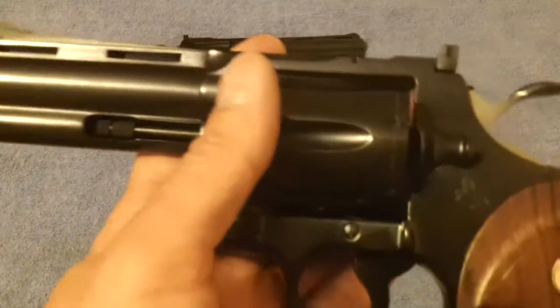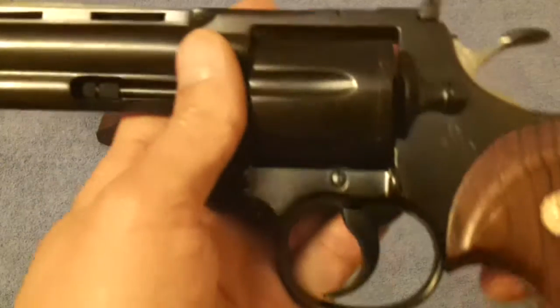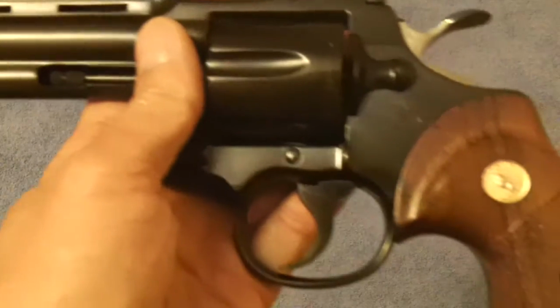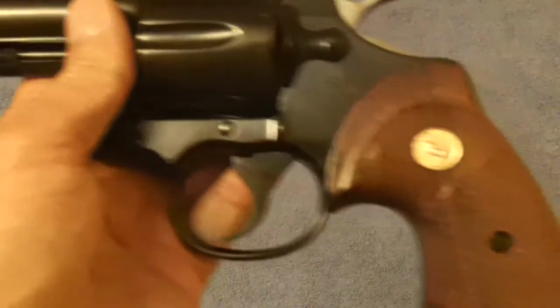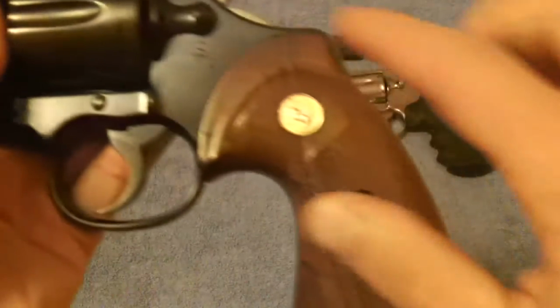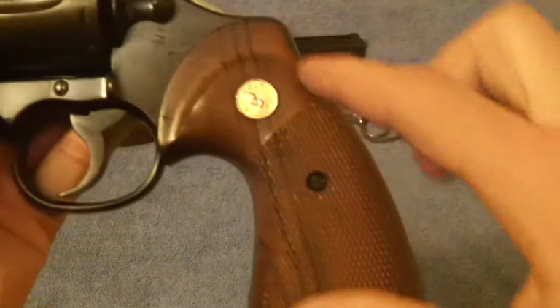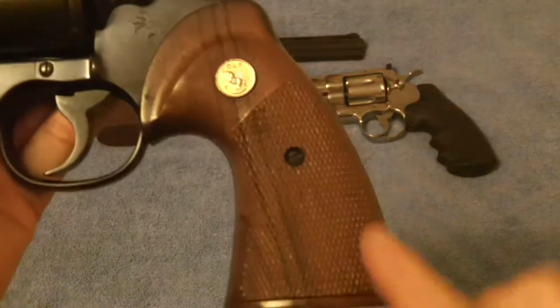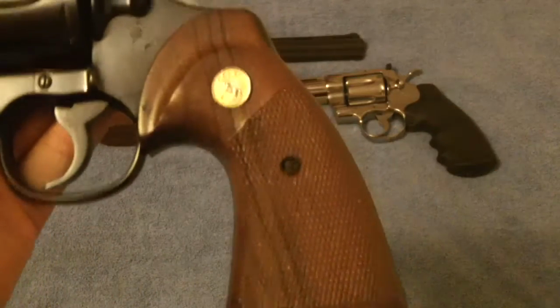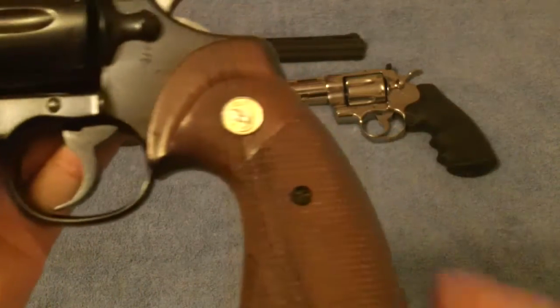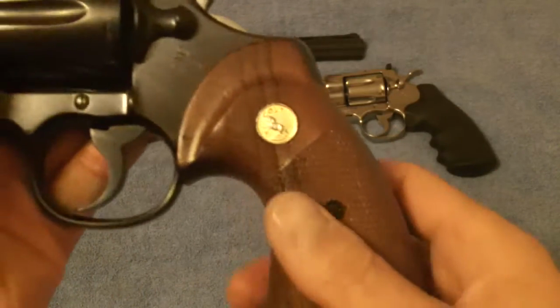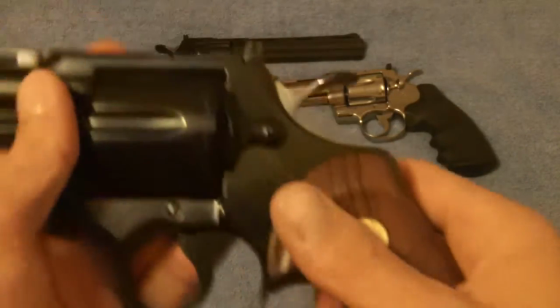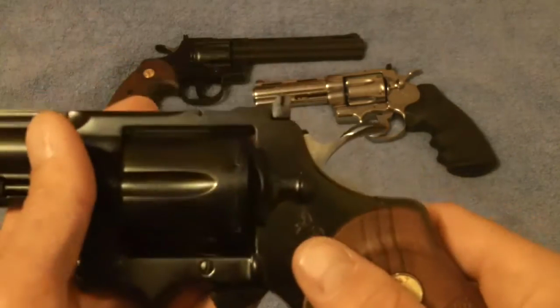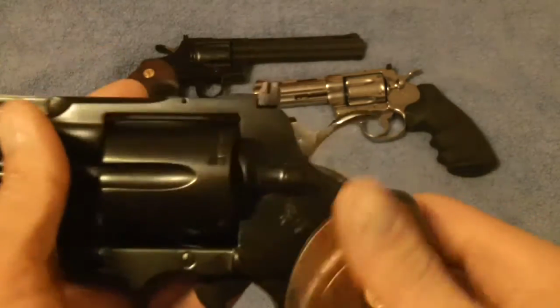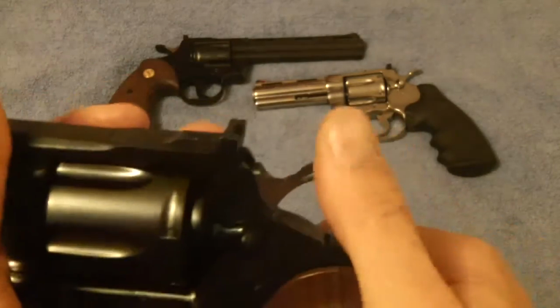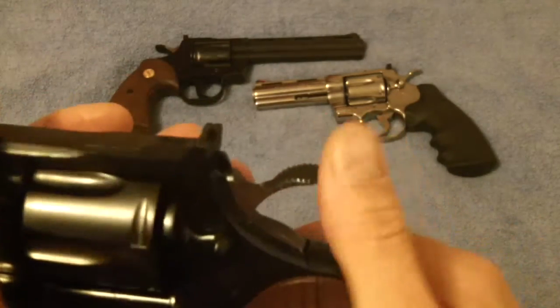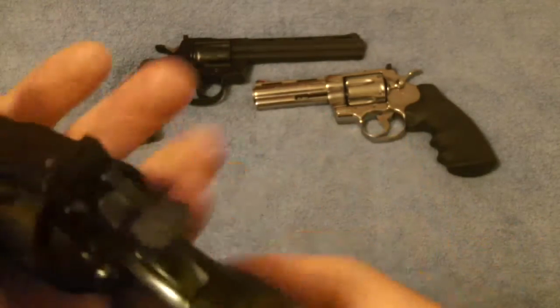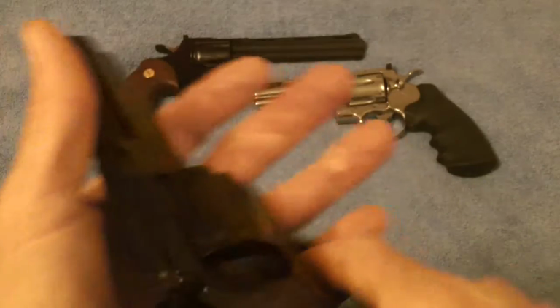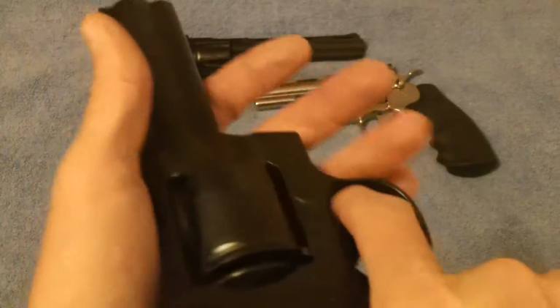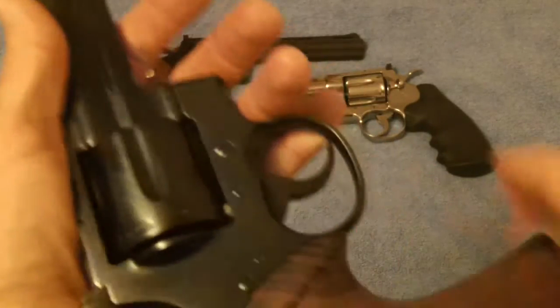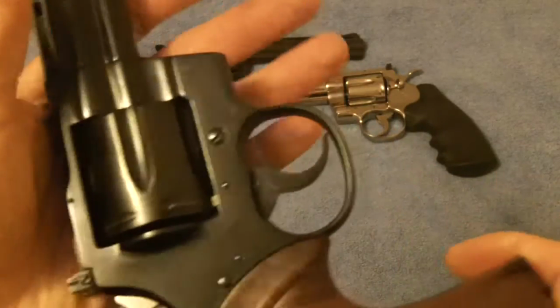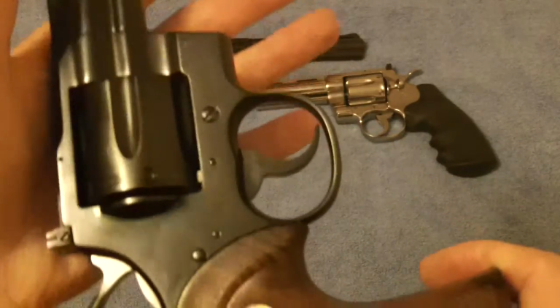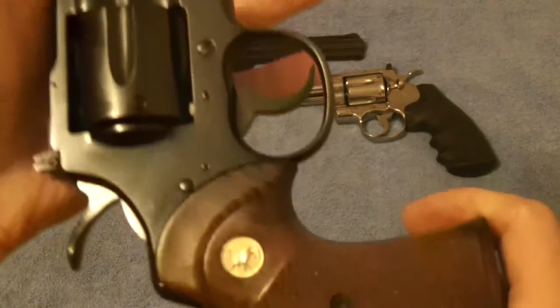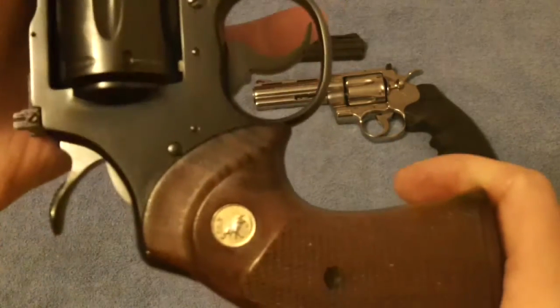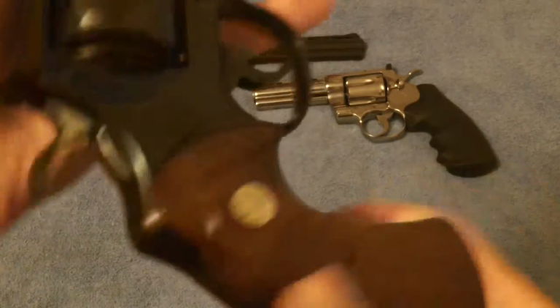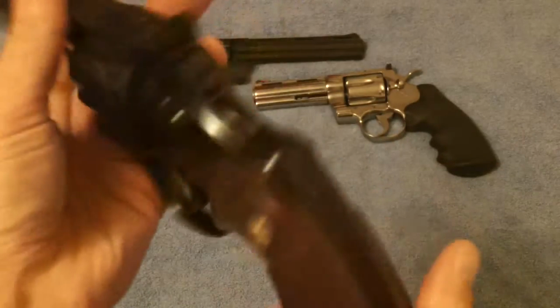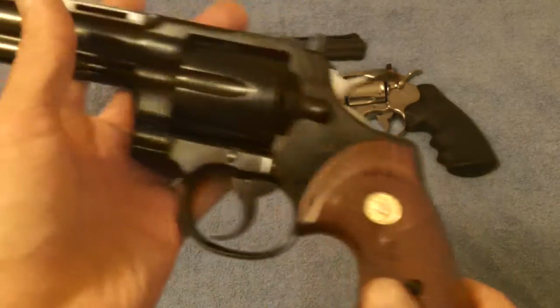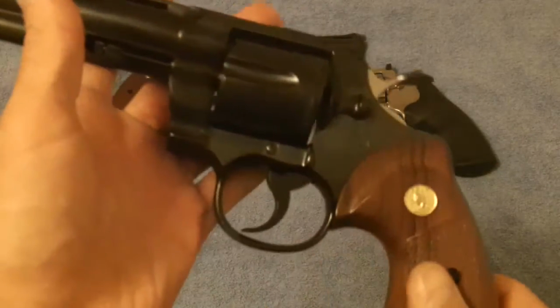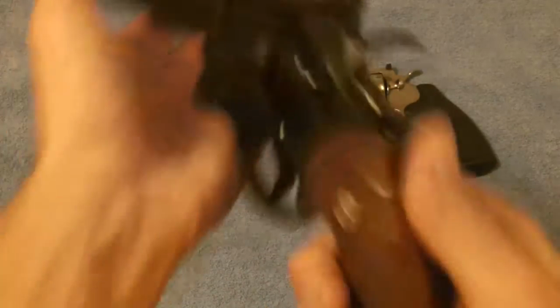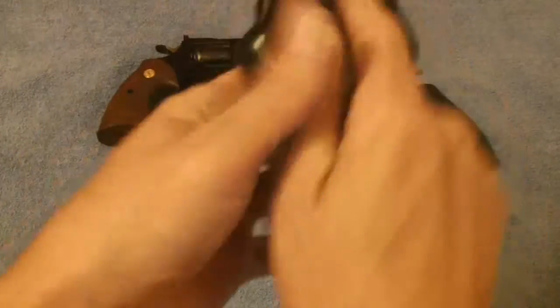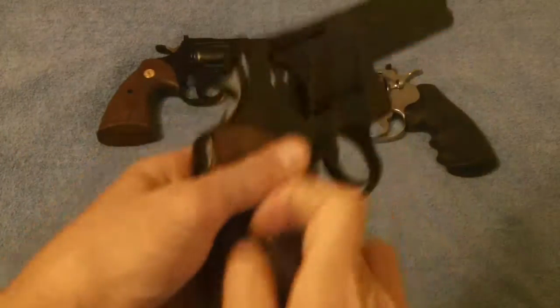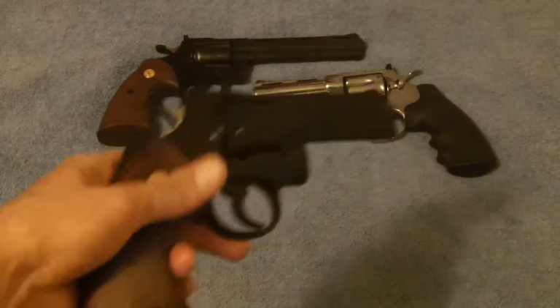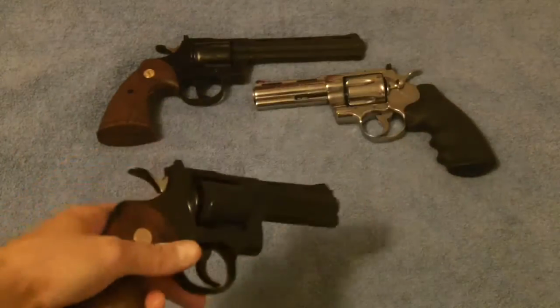Here's a piece of trivia. Again, there are the original wood grips, original hammer, original everything.